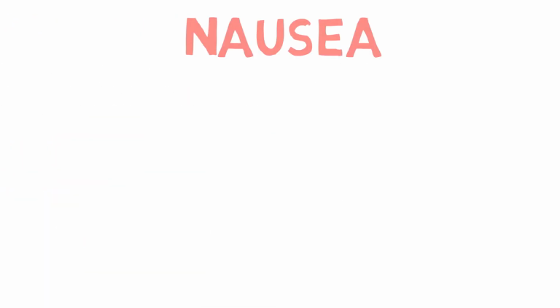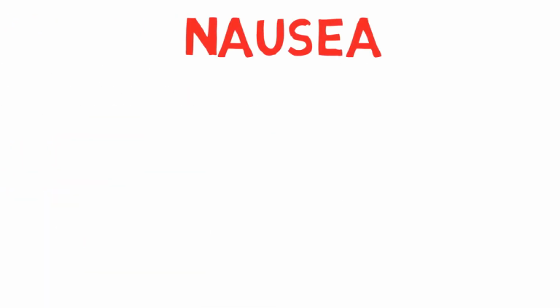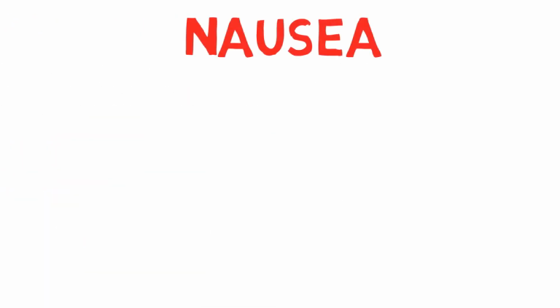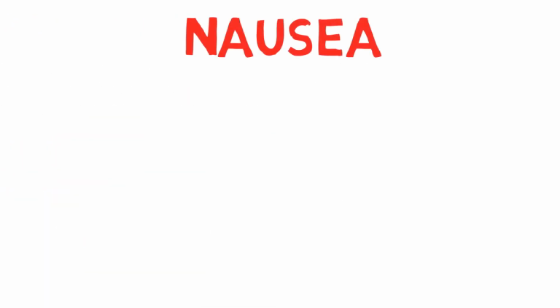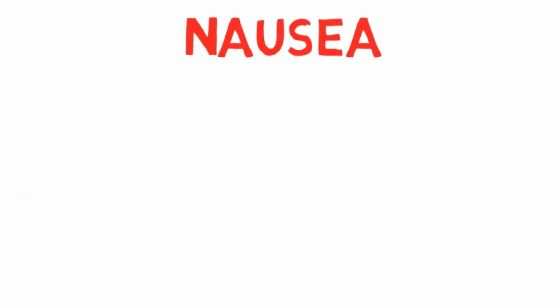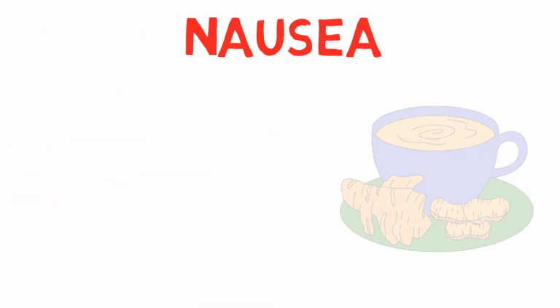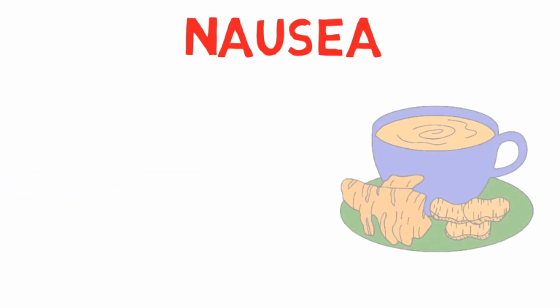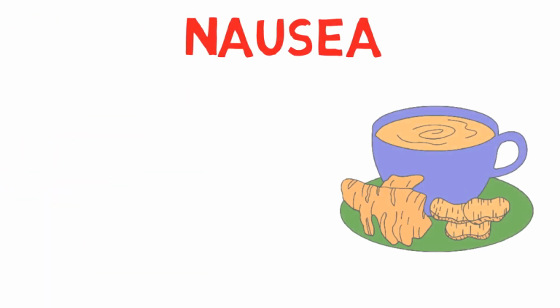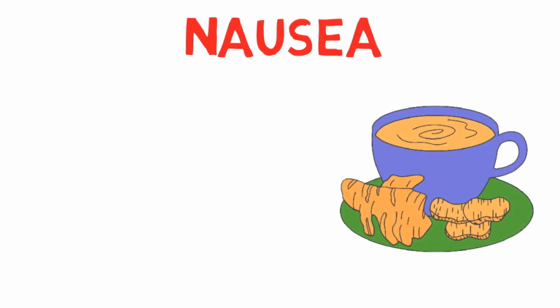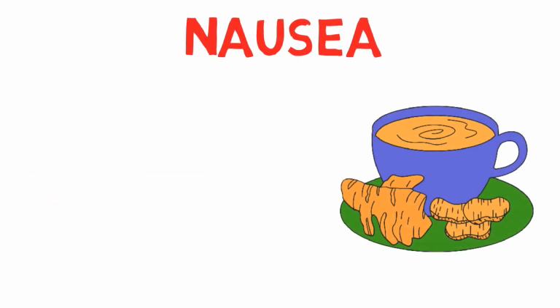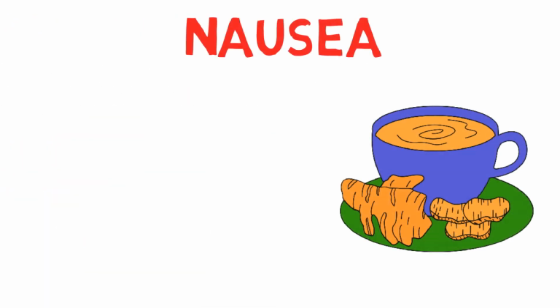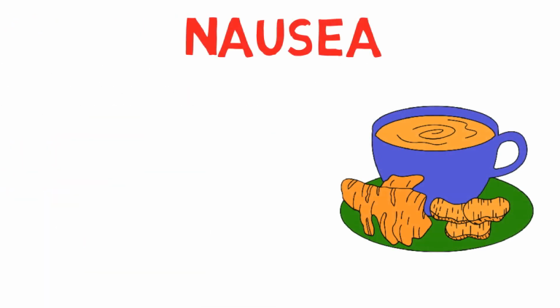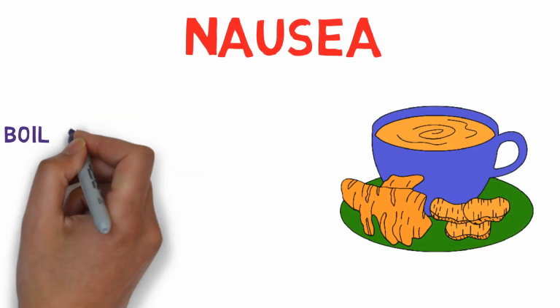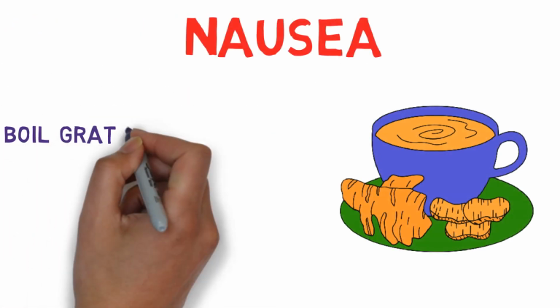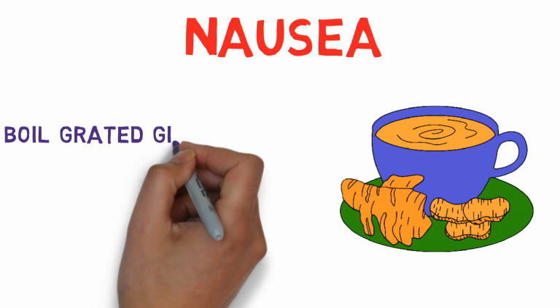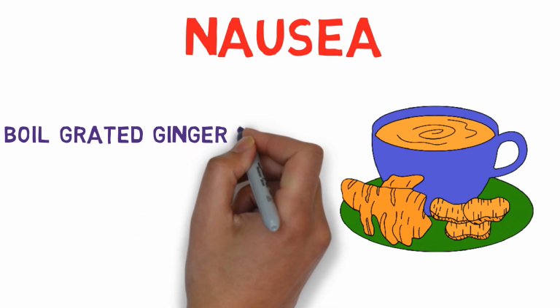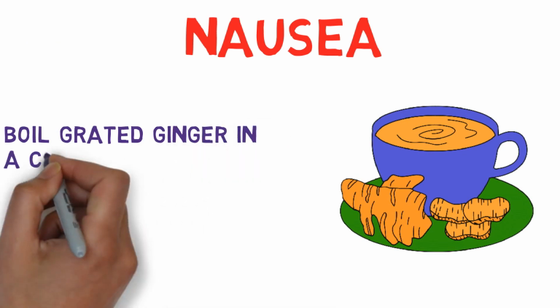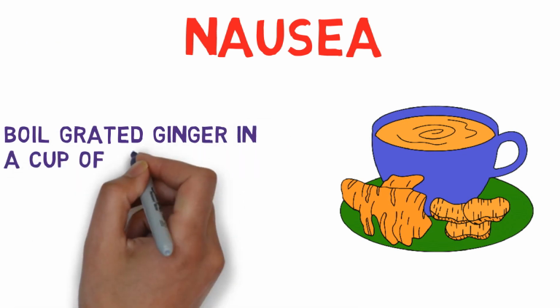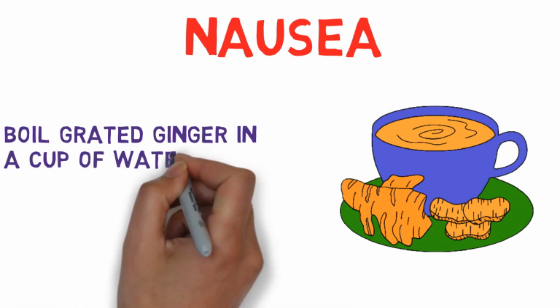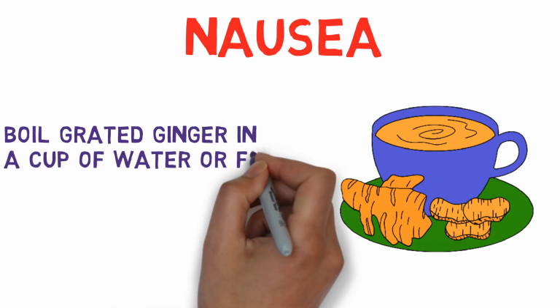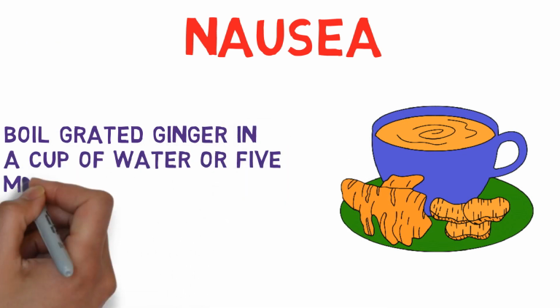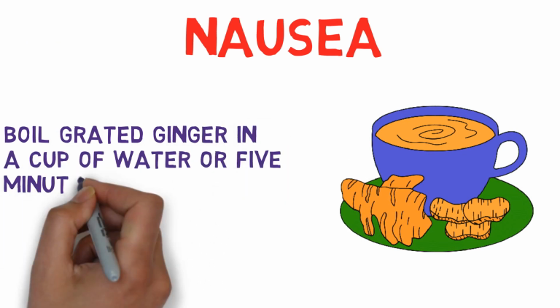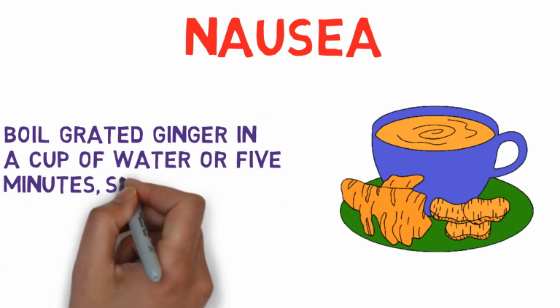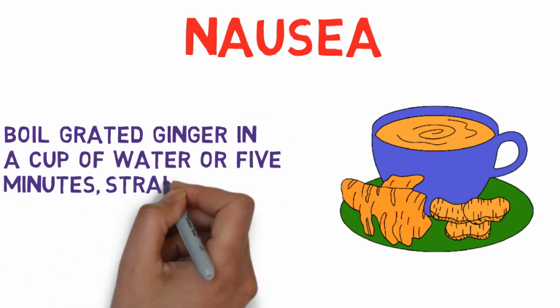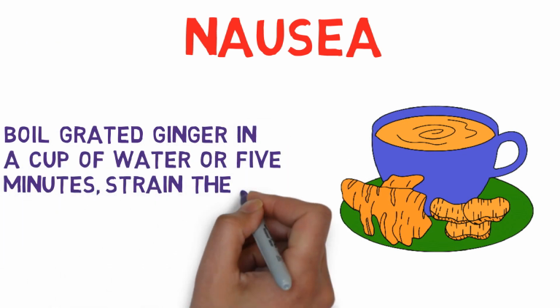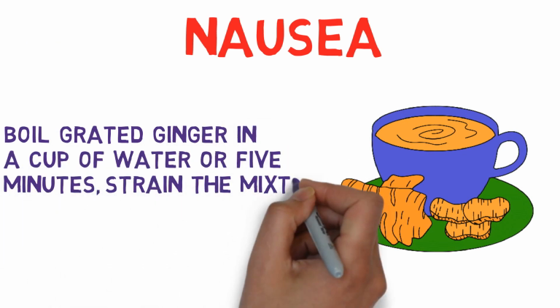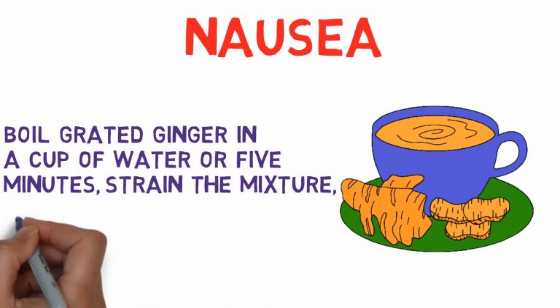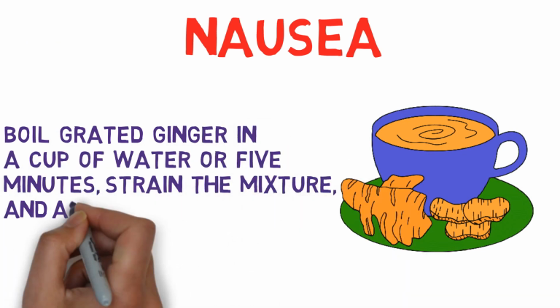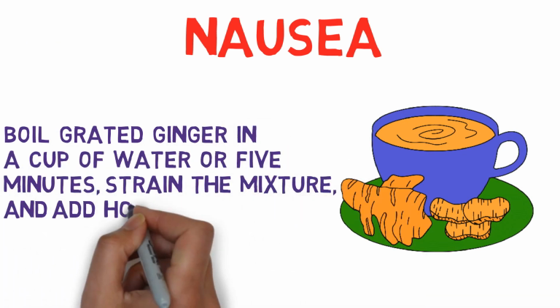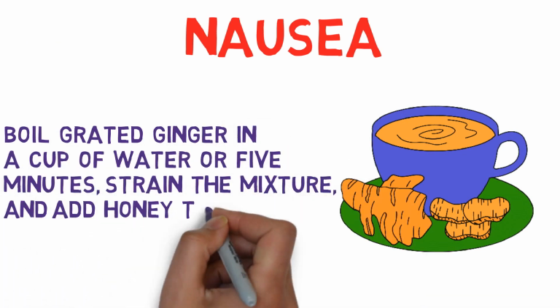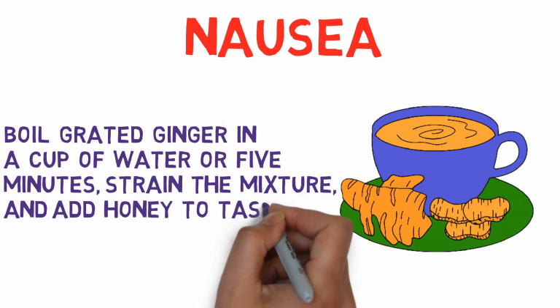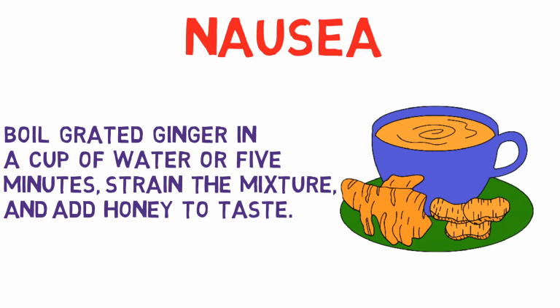Nausea: A great home remedy for nausea is ginger tea. Boil grated ginger in a cup of water for 5 minutes, strain the mixture, and add honey to taste.